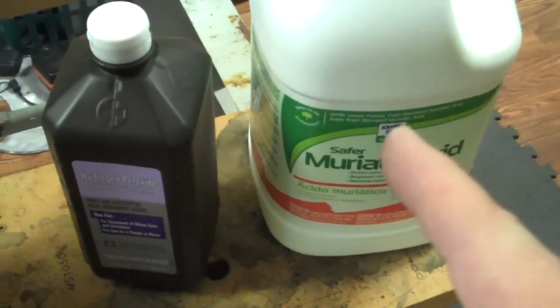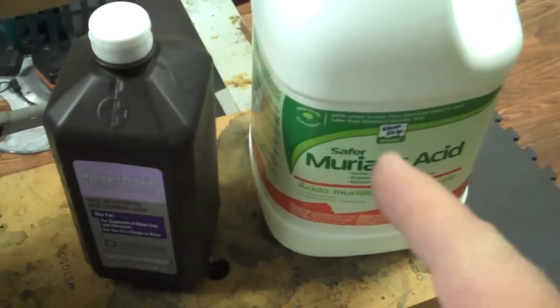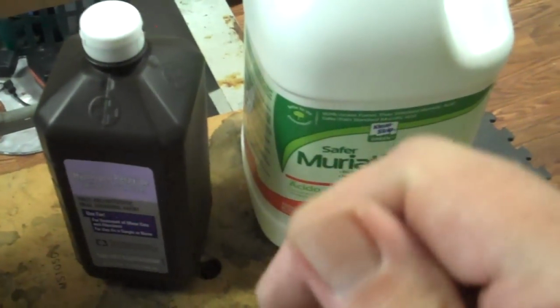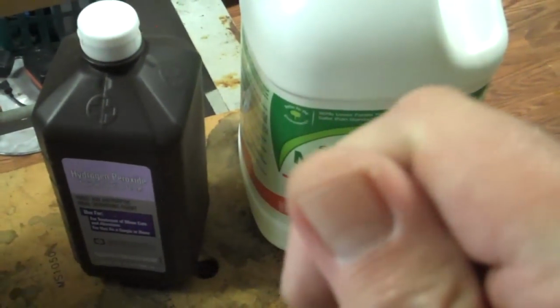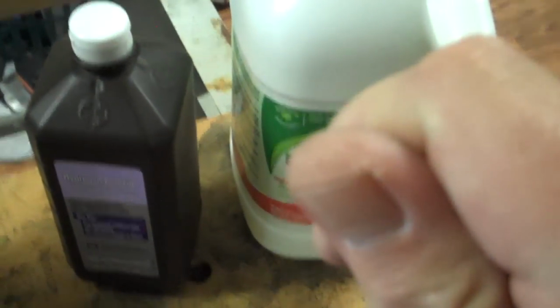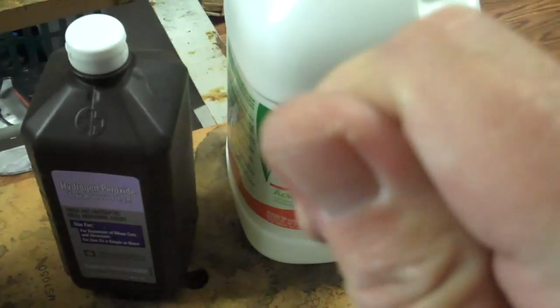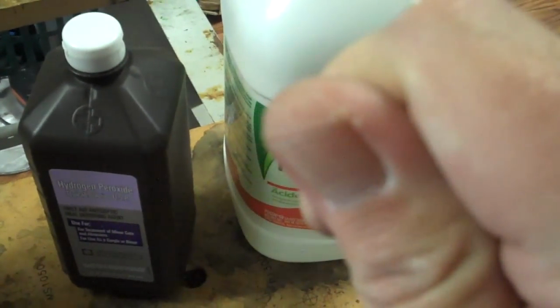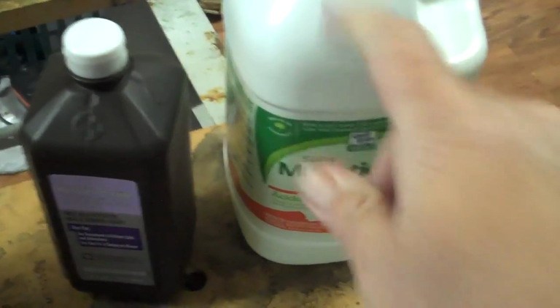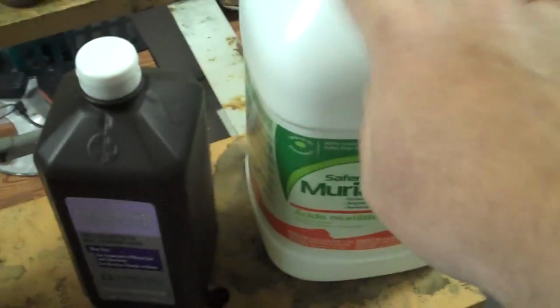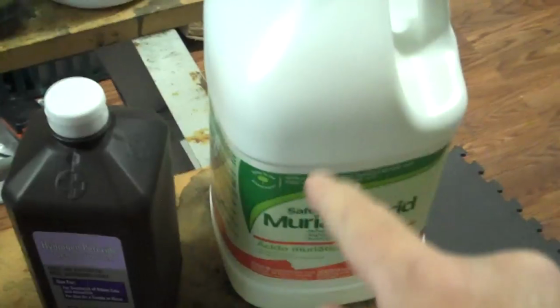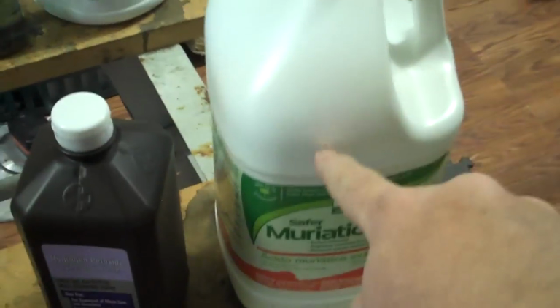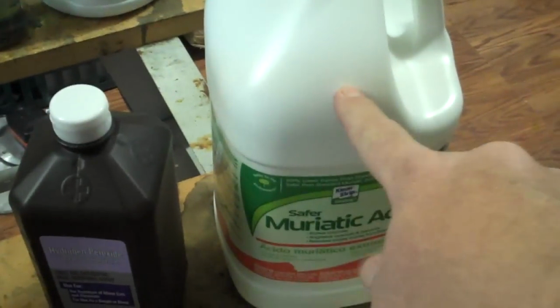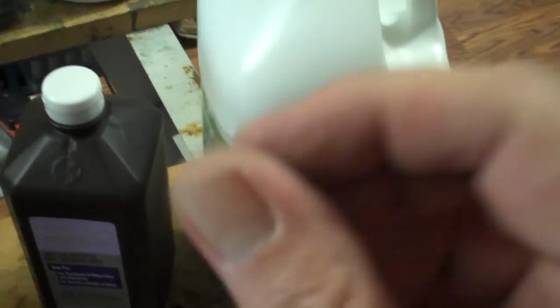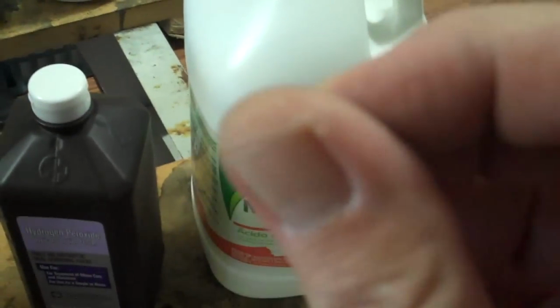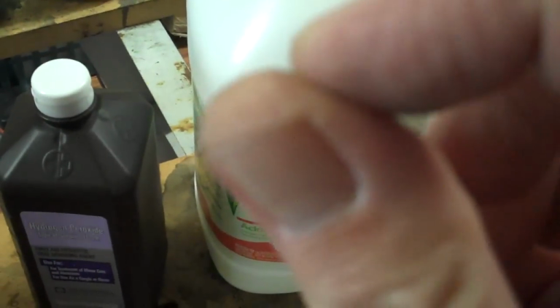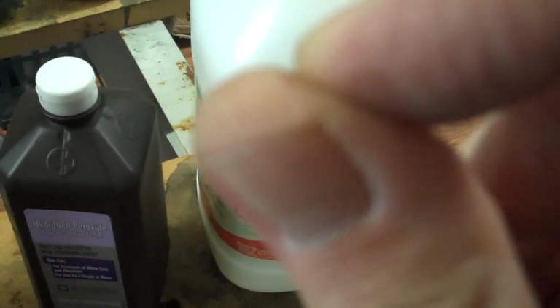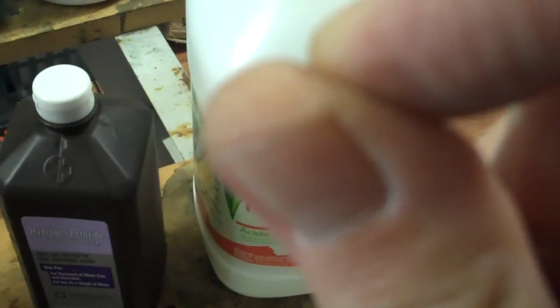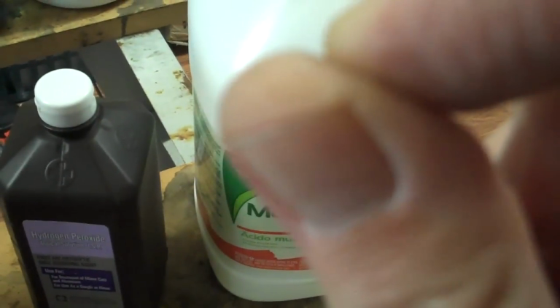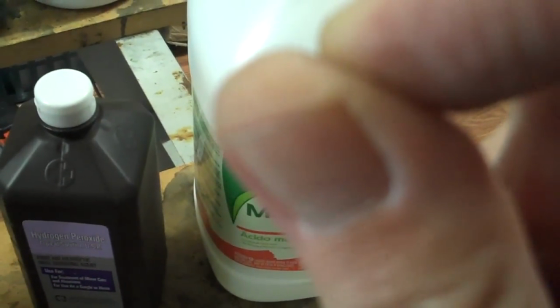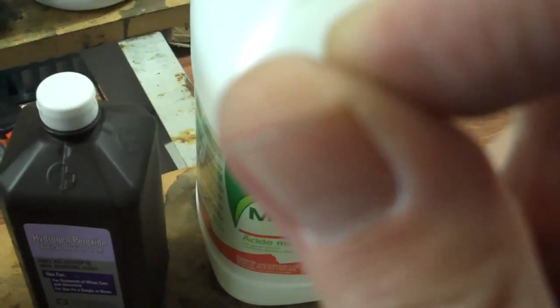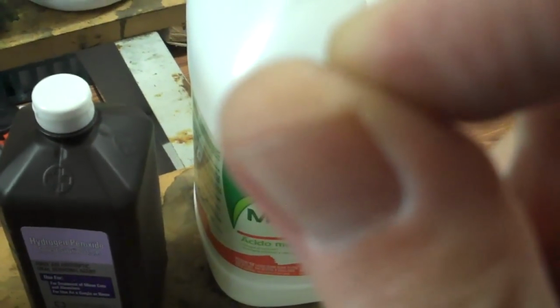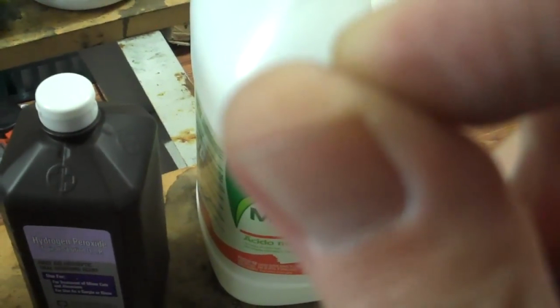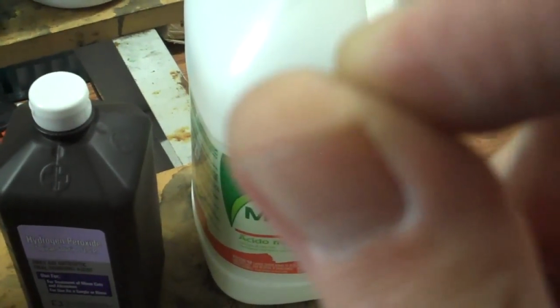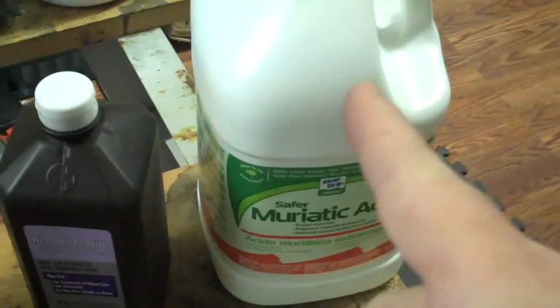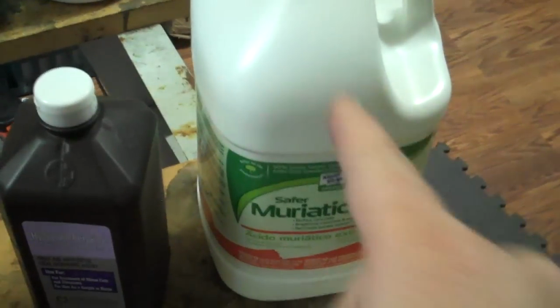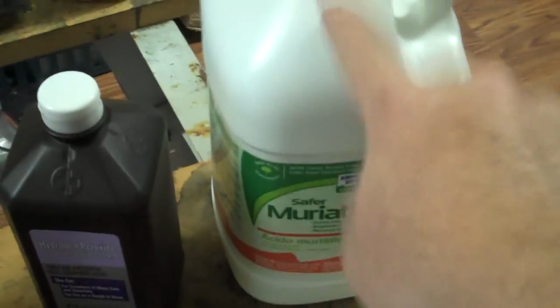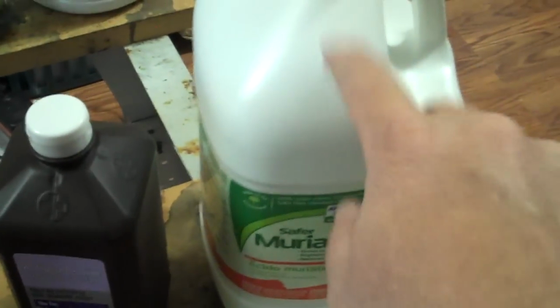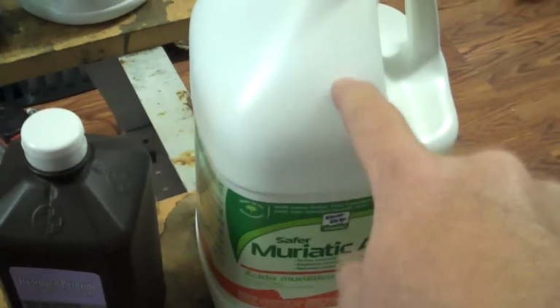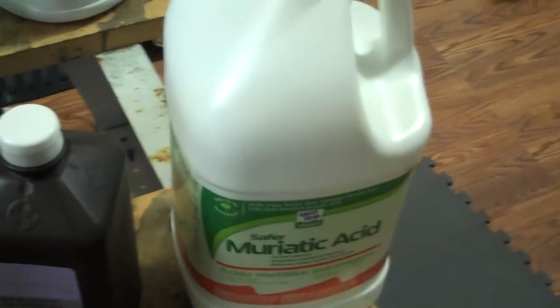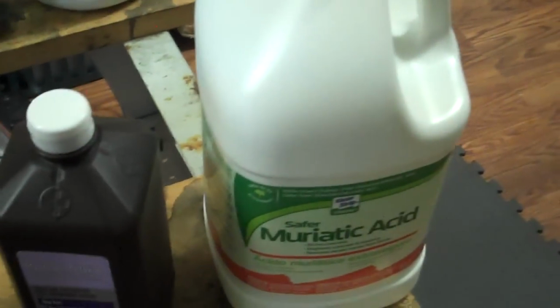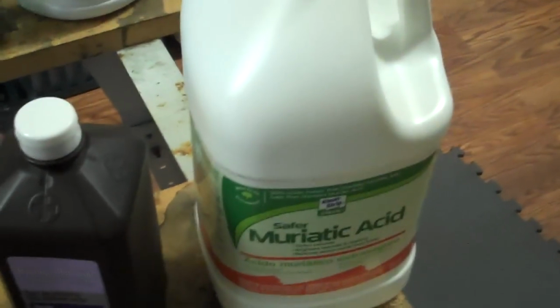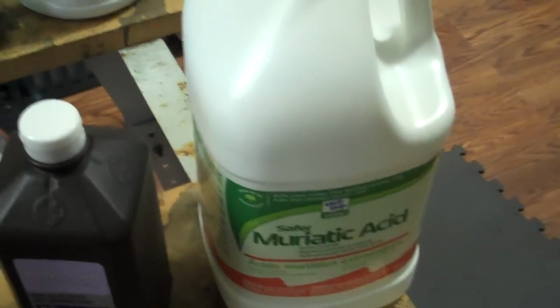Wear gloves. You probably can't see it, but this stuff will dehydrate you like crazy. Right now the tip of my thumb is split open because I didn't wear gloves. Wear gloves — you need it for this stuff. See ya!